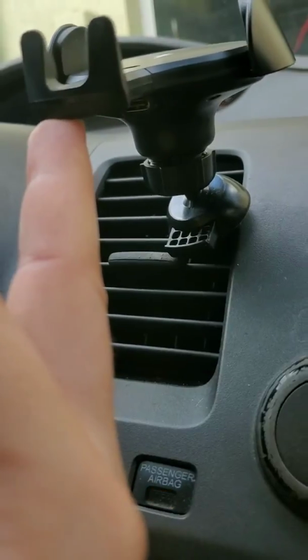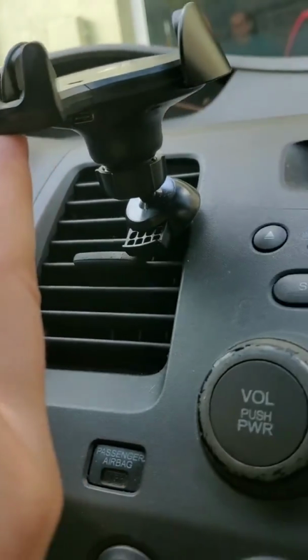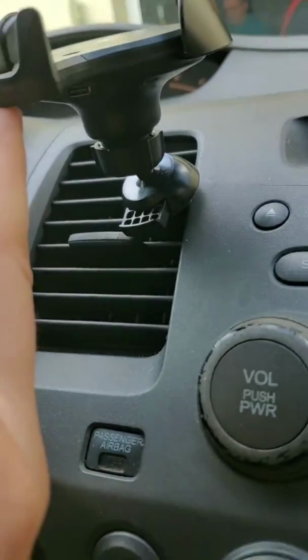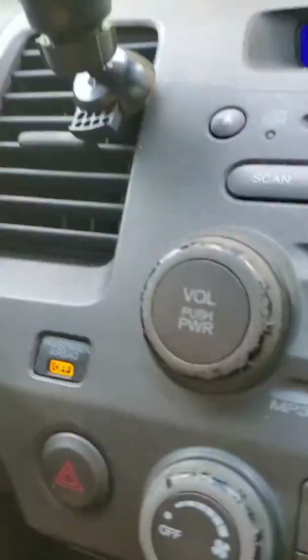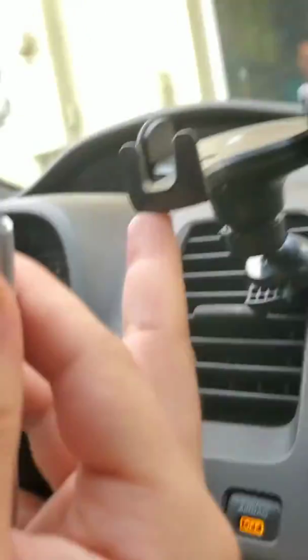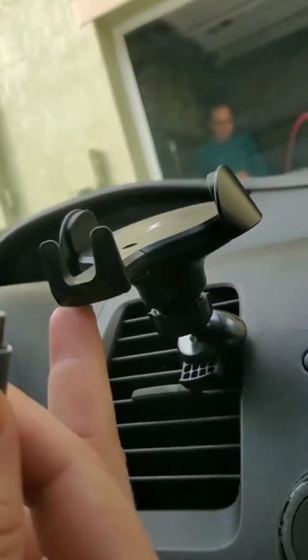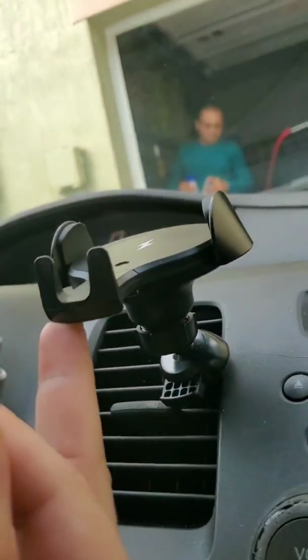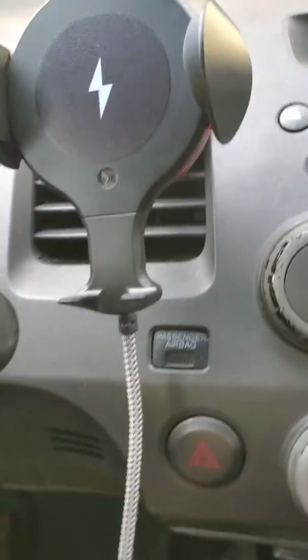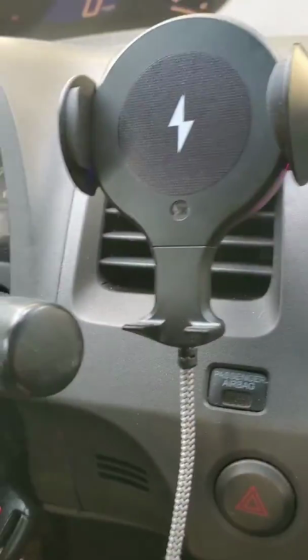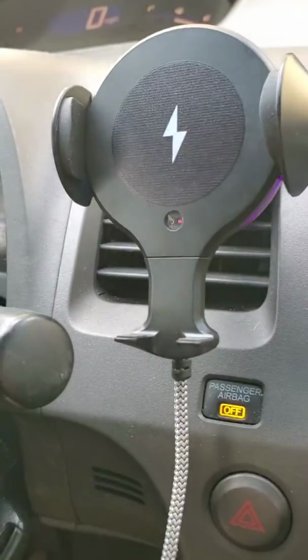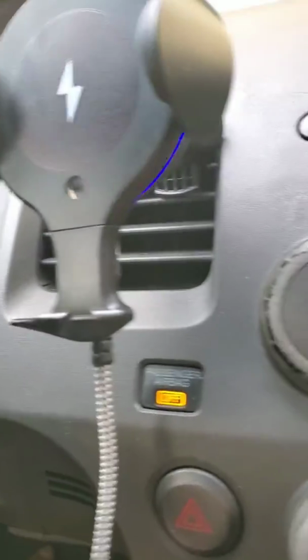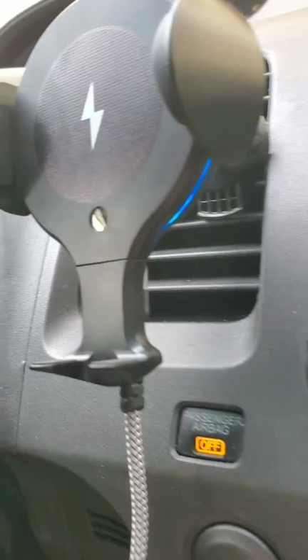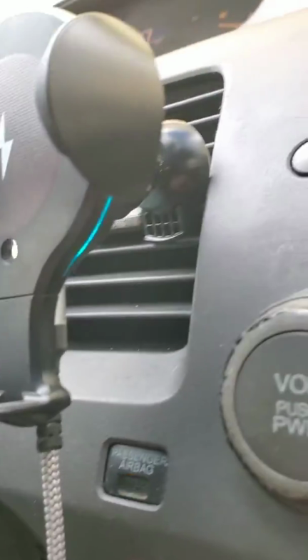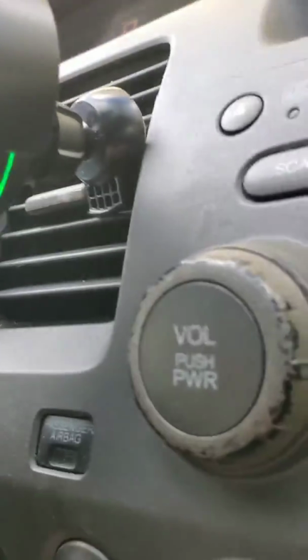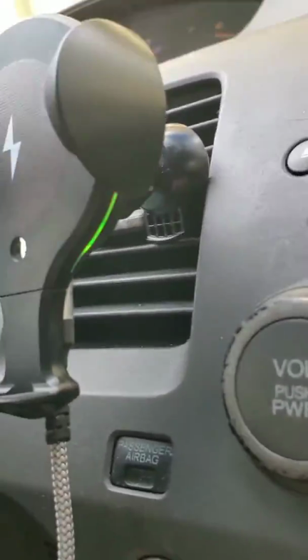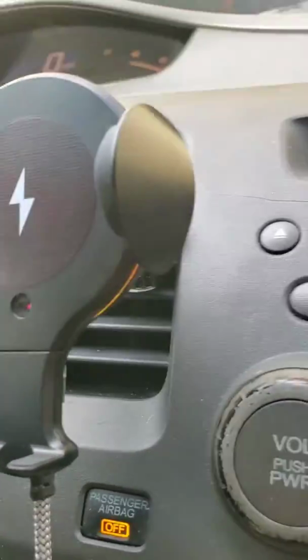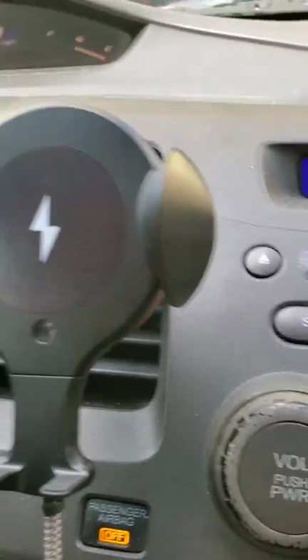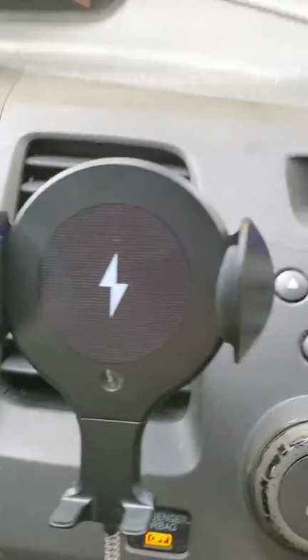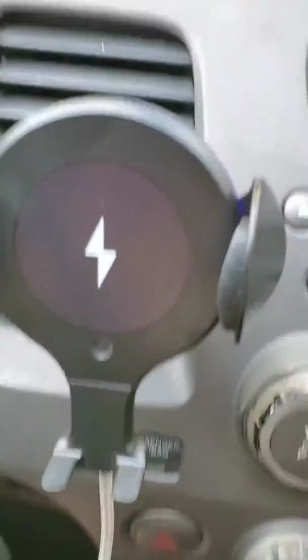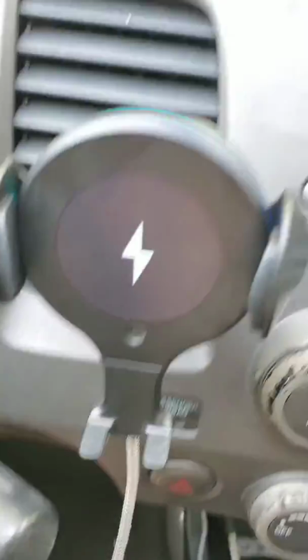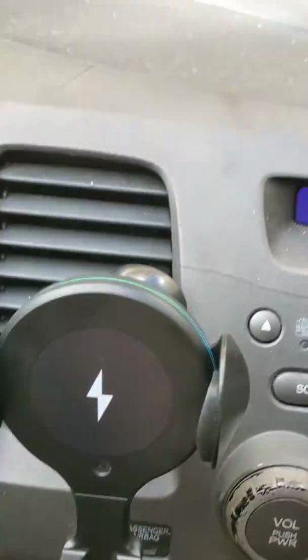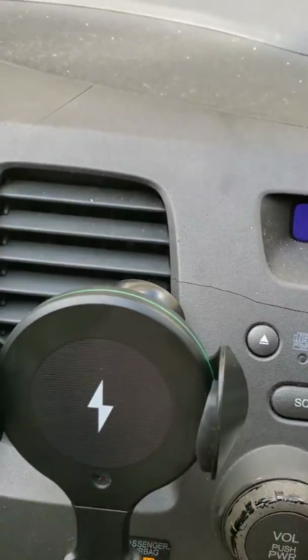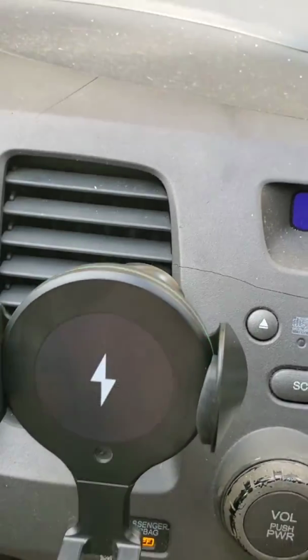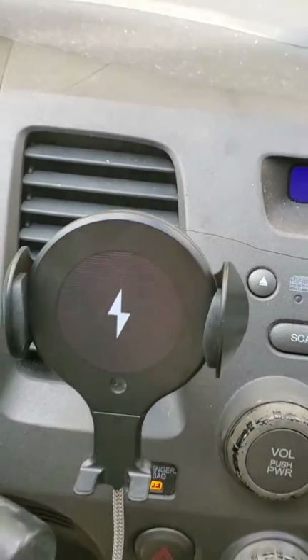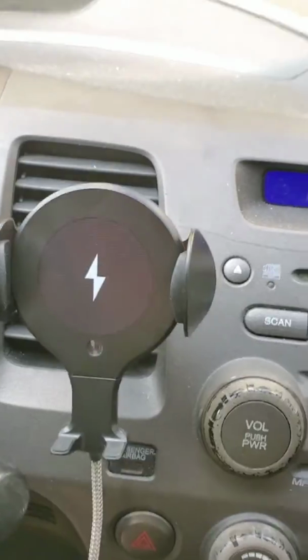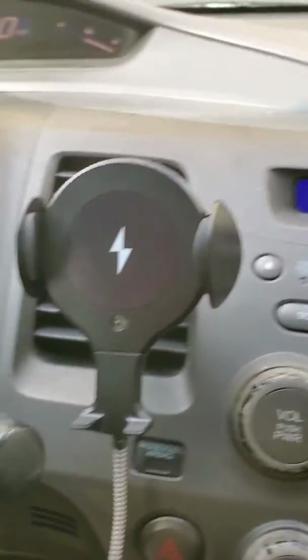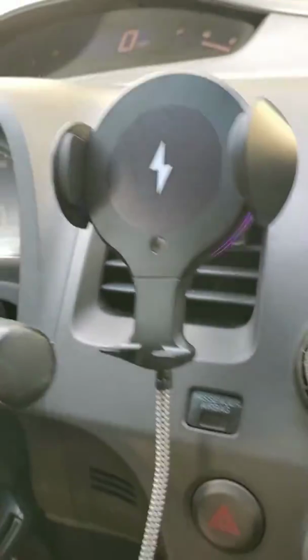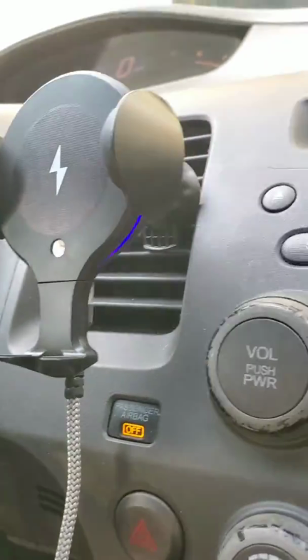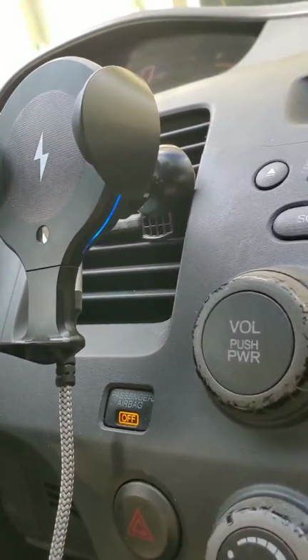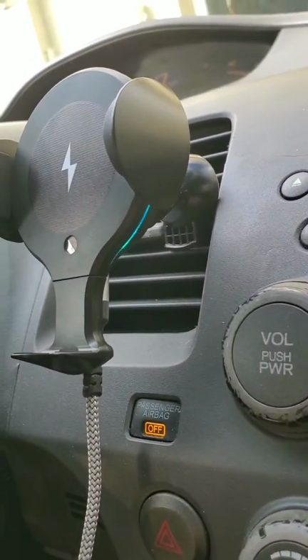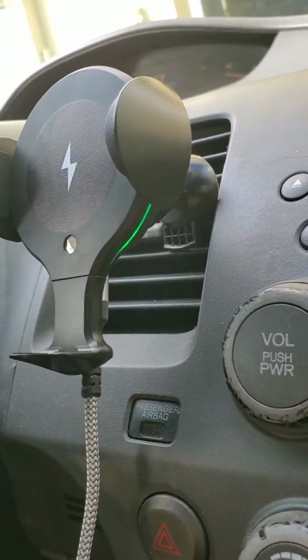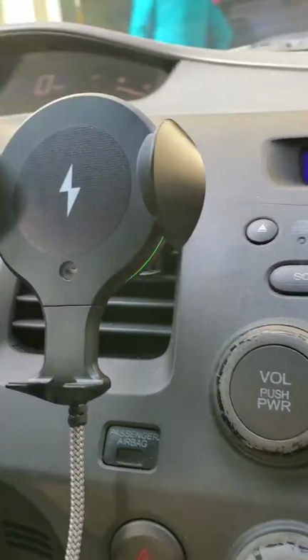I'm going to plug it in right now. Just when I plugged it in, you got the lights on. I'll show it in the dark. Oh my goodness, this is going to be so beautiful. Look at that.